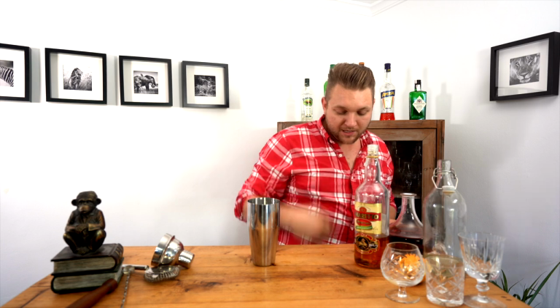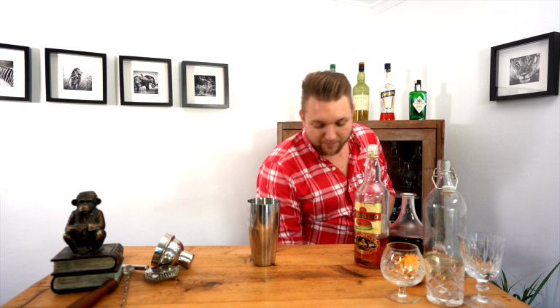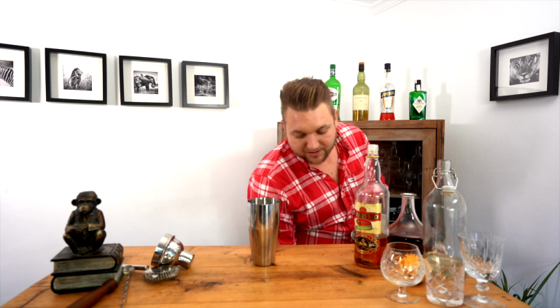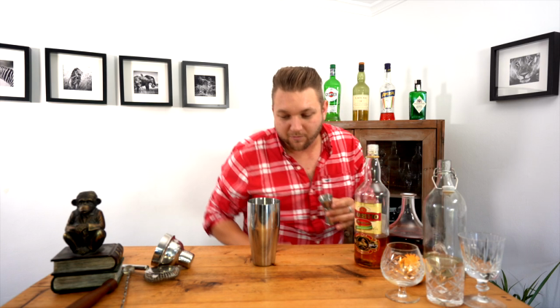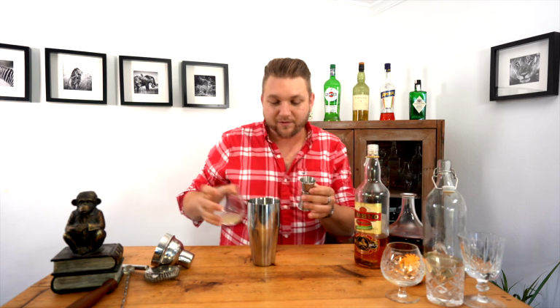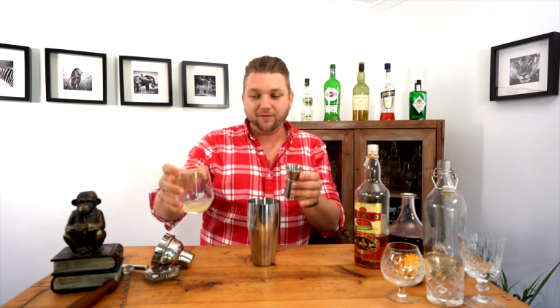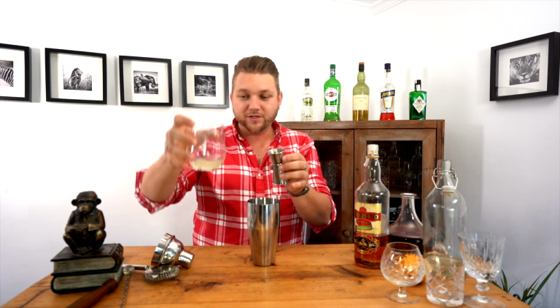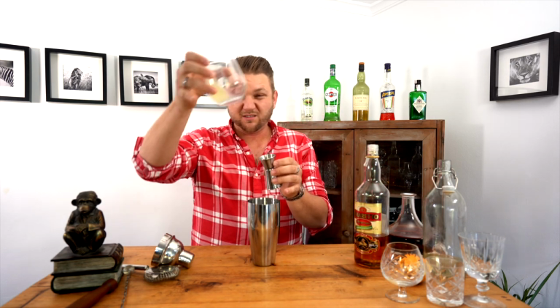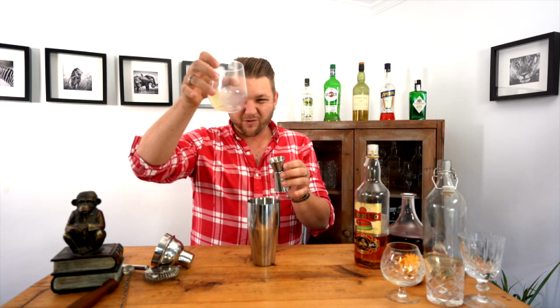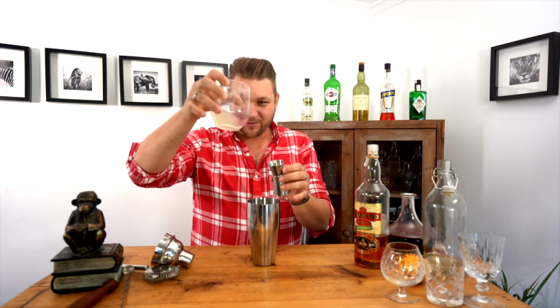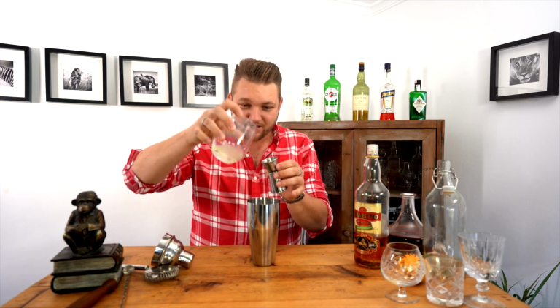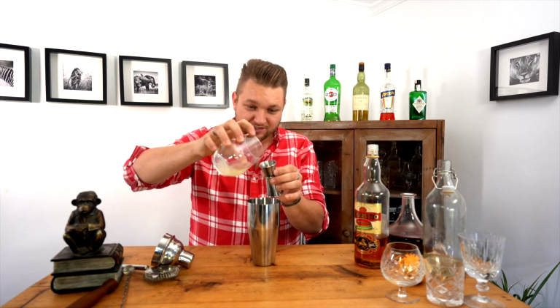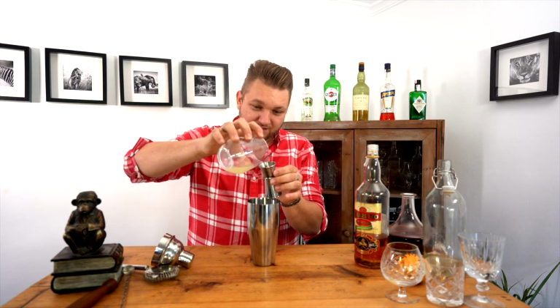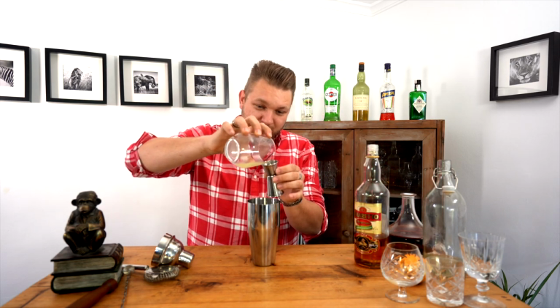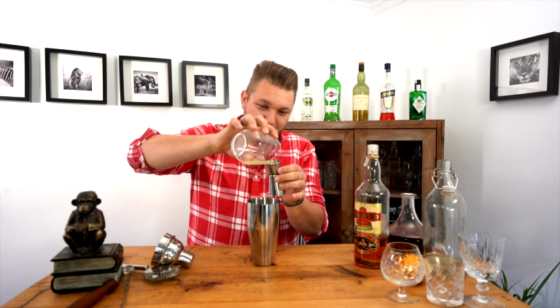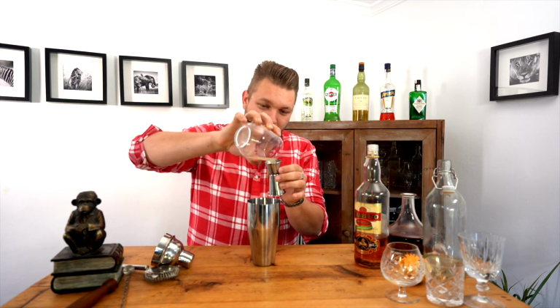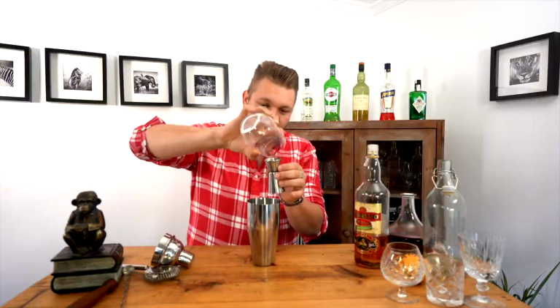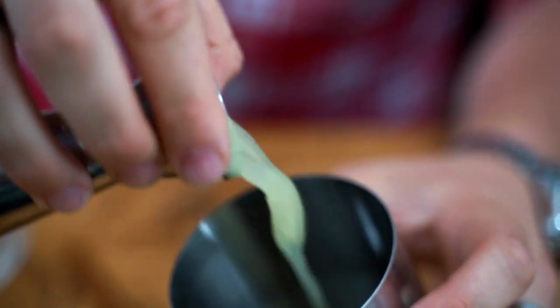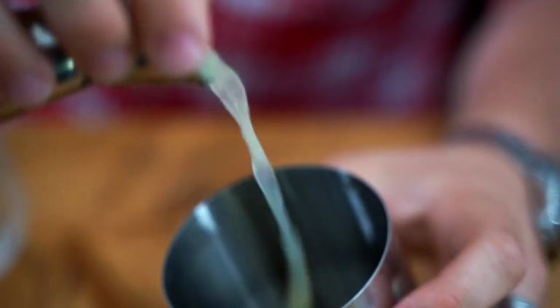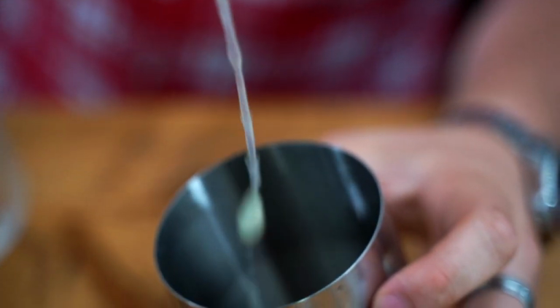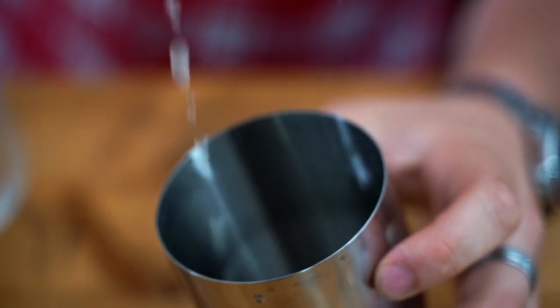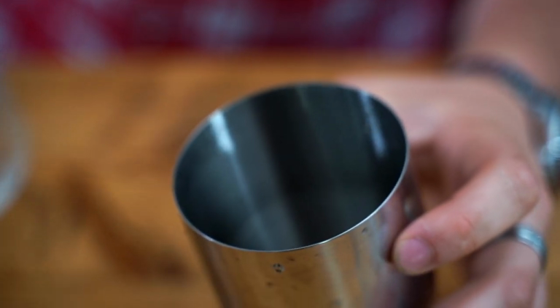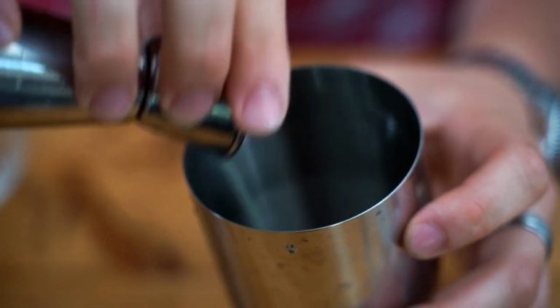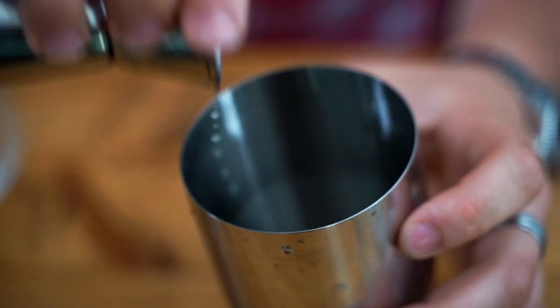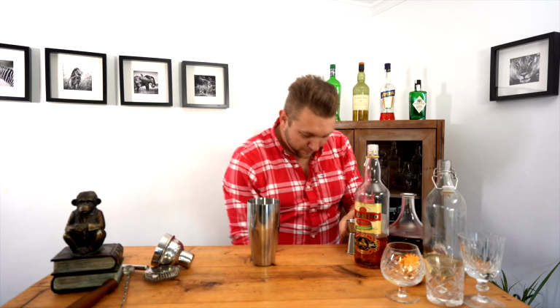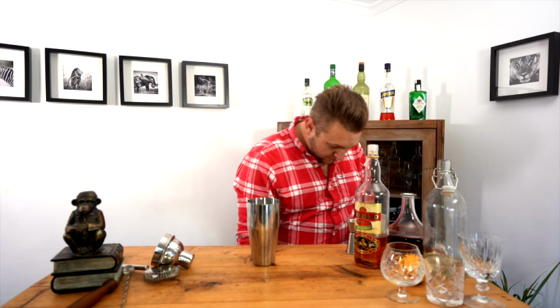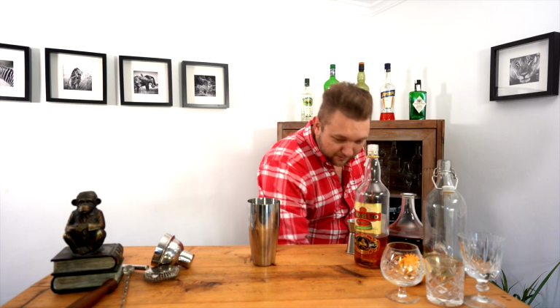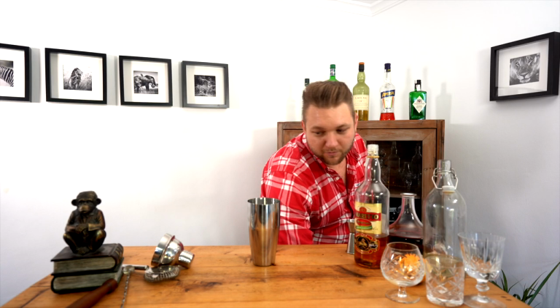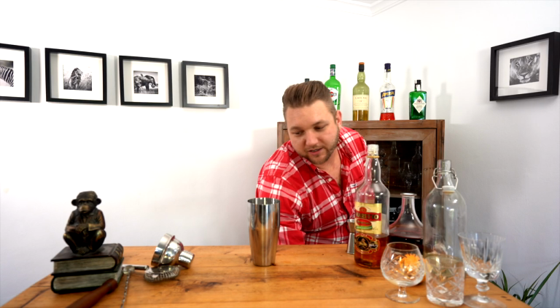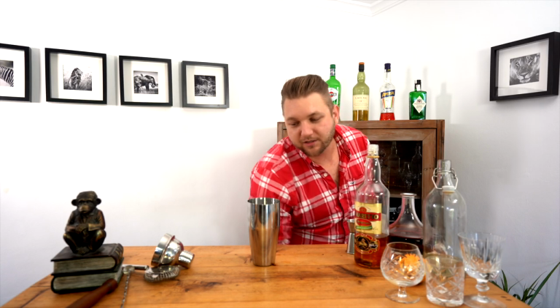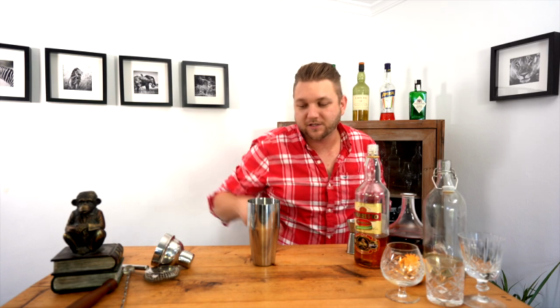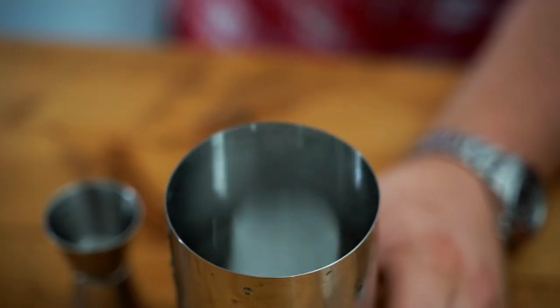And then we're going to take one ounce of lemon juice. We've already squeezed this so it goes in perfectly. We're going to put in one ice cube just to chill it.